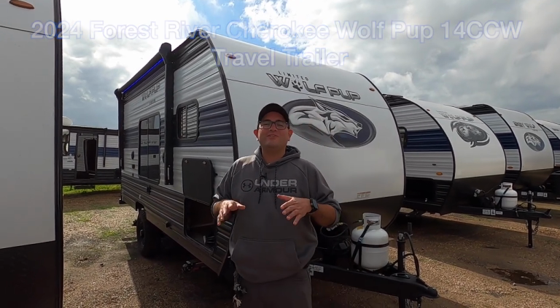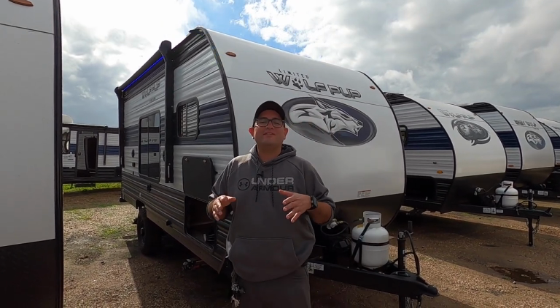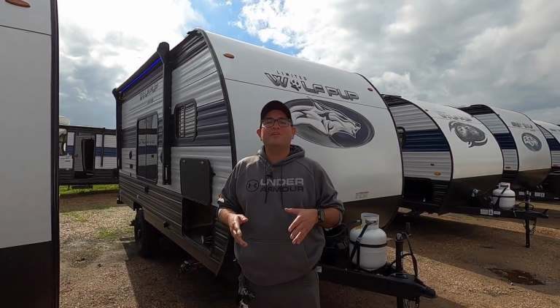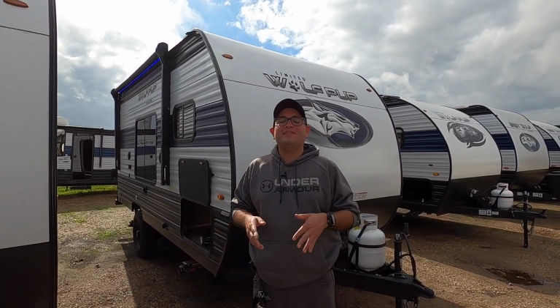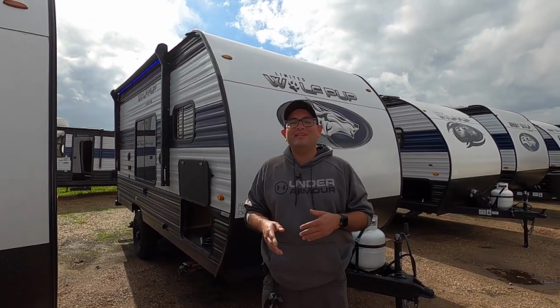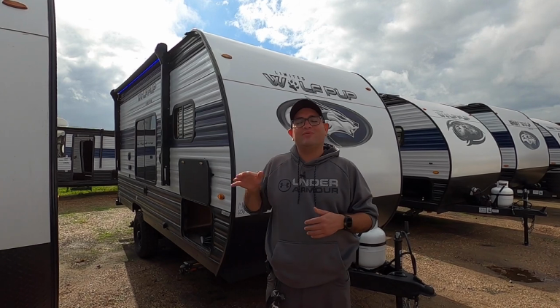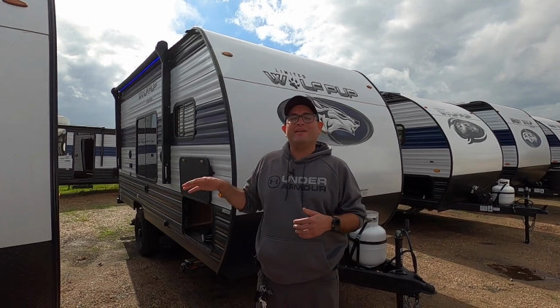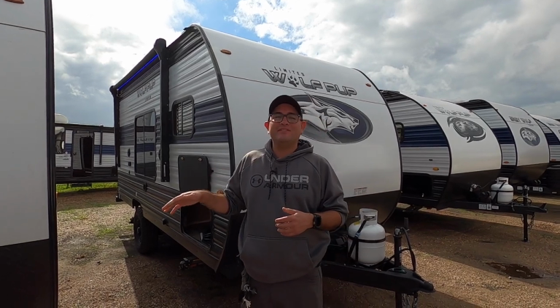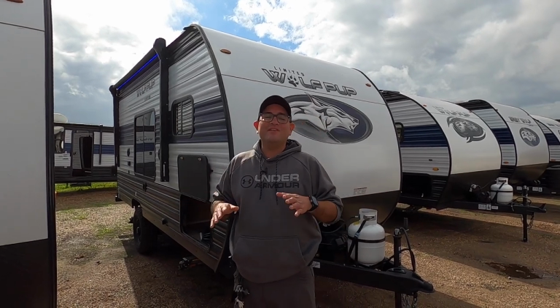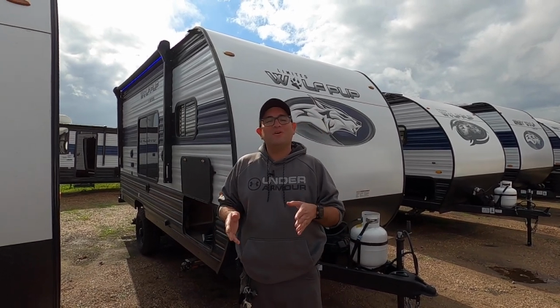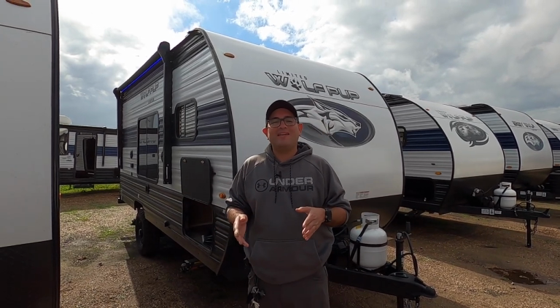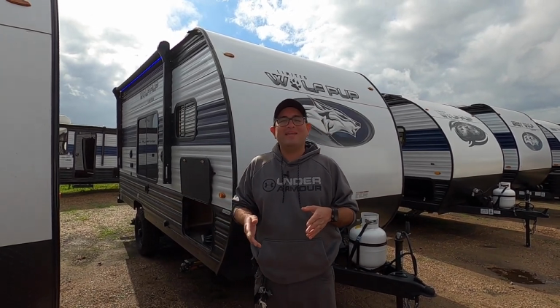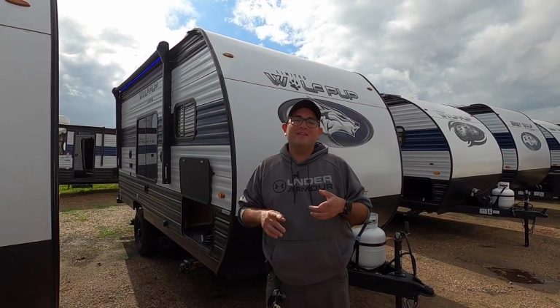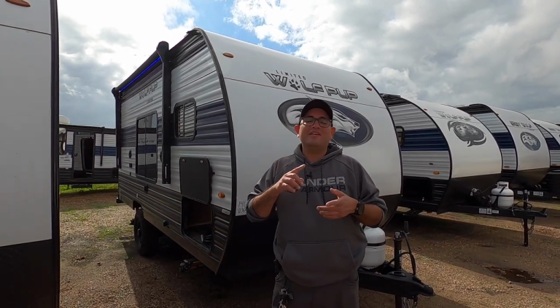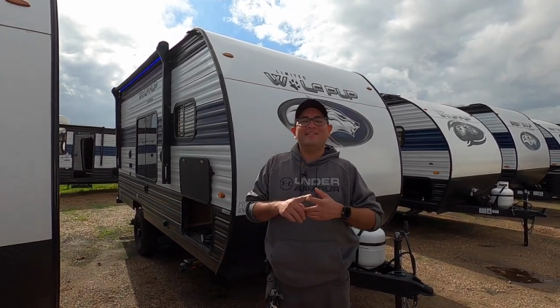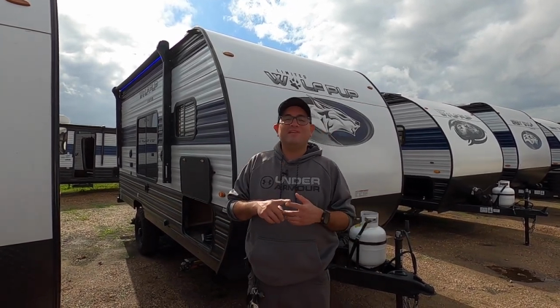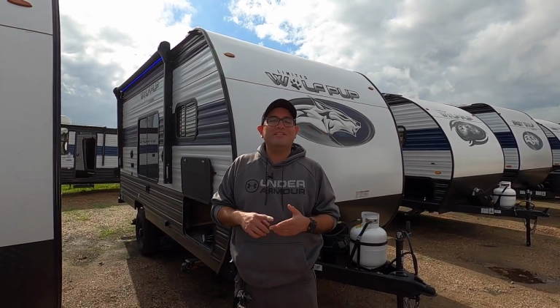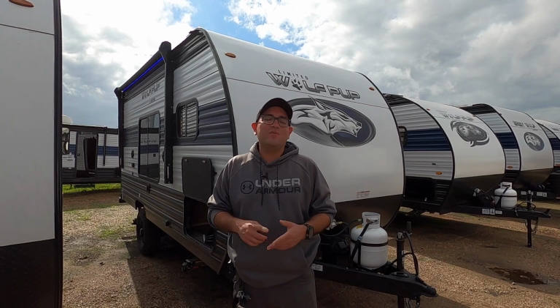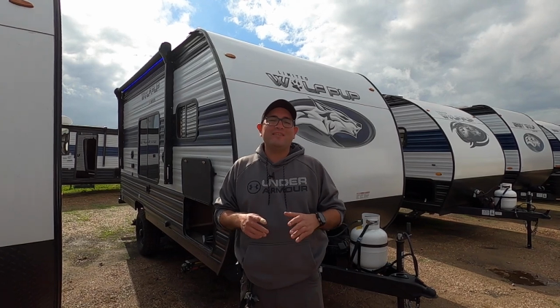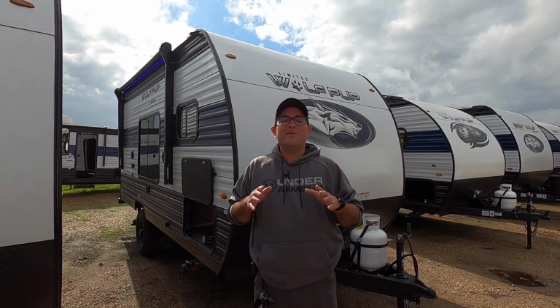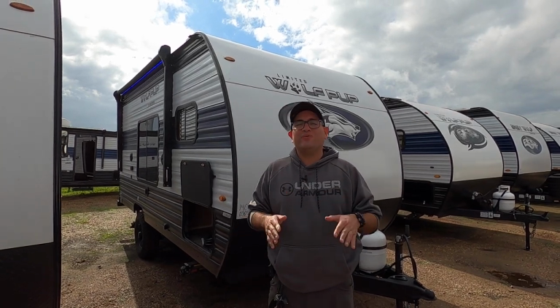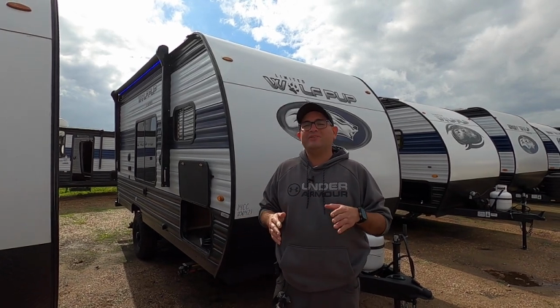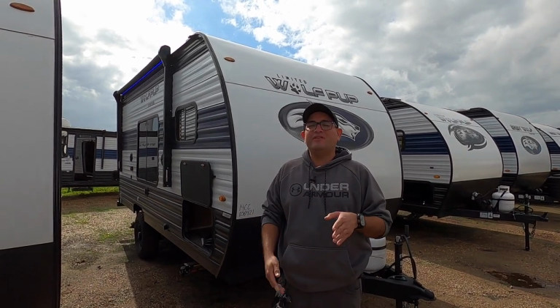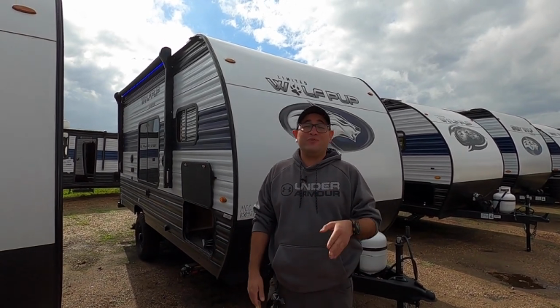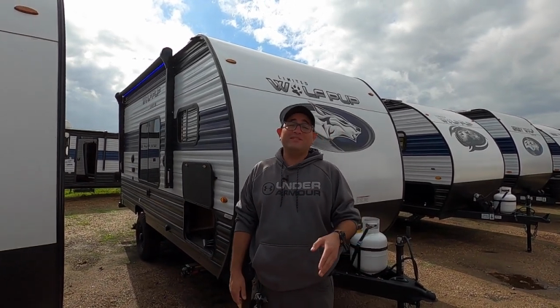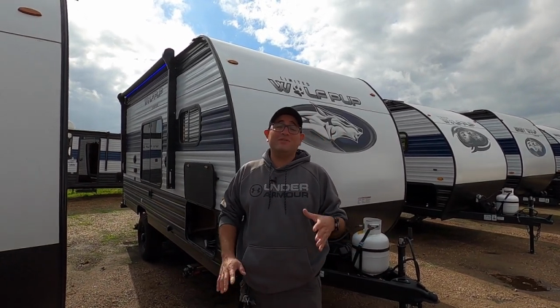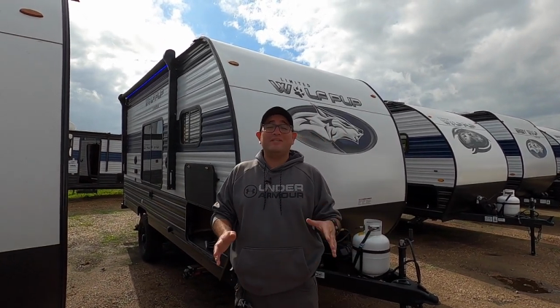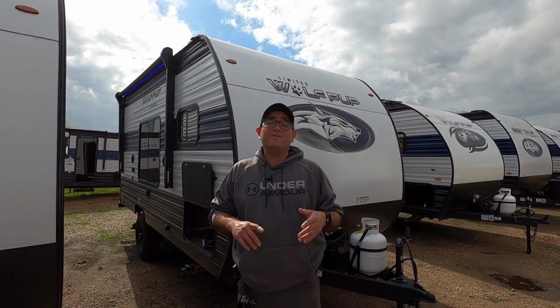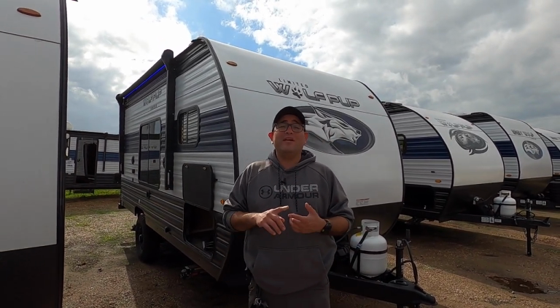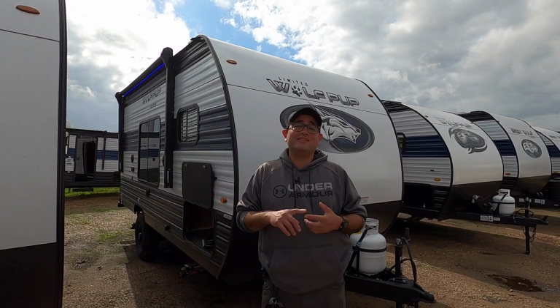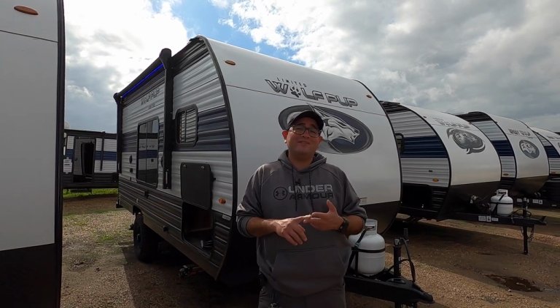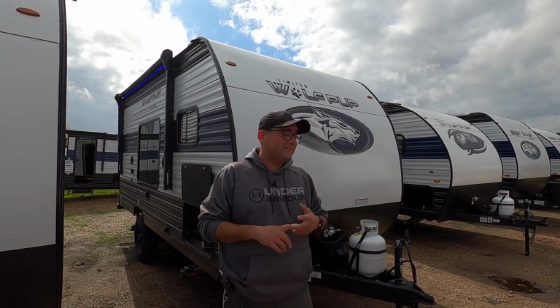This RV is super unique. As you'll see, it has a rear entrance that you don't see a whole lot nowadays. This RV is 19 feet 3 inches total length and weighs only 3,303 pounds empty, so it's ideal for lightweight trucks and SUVs.